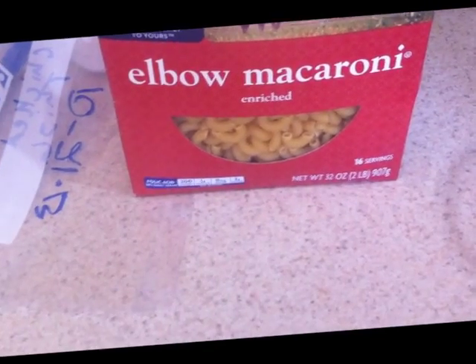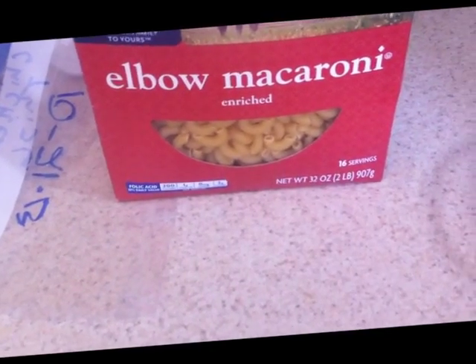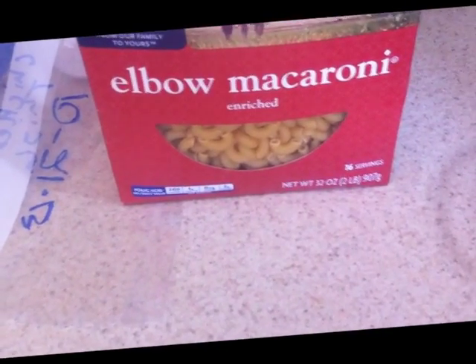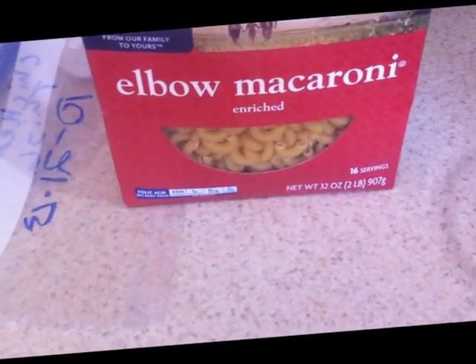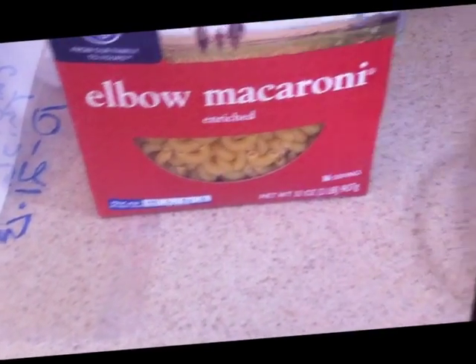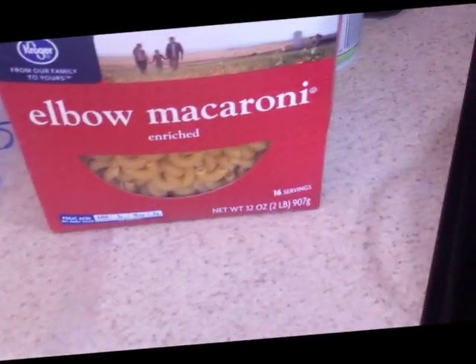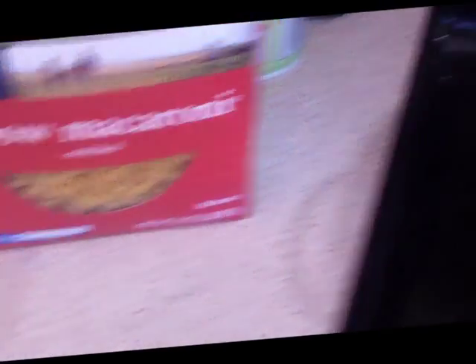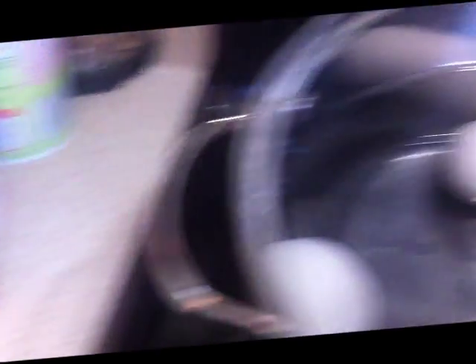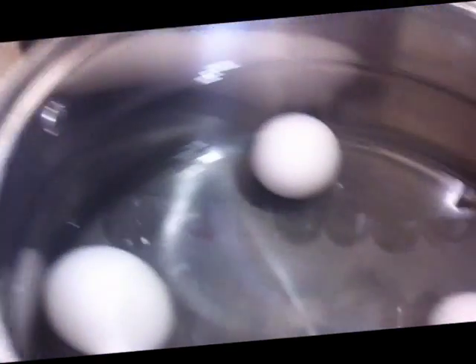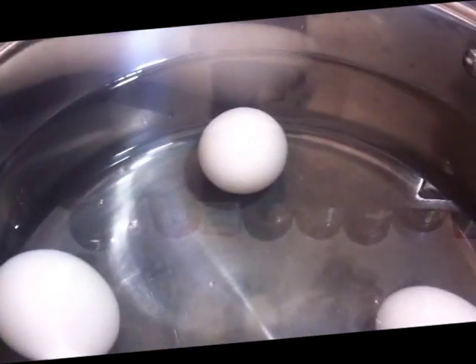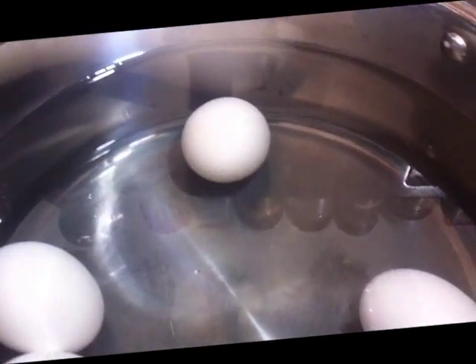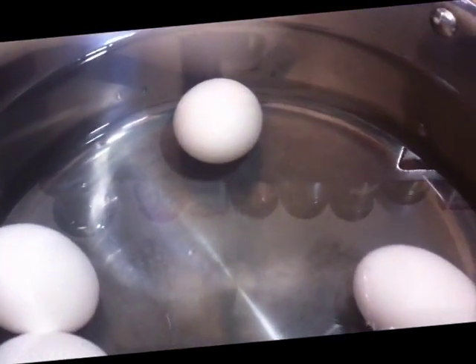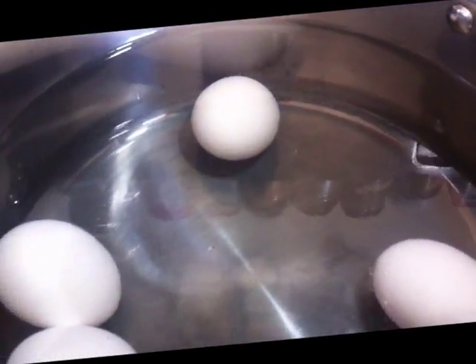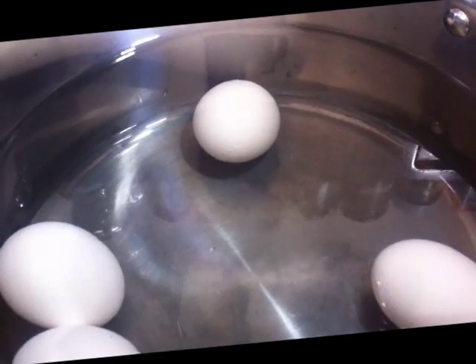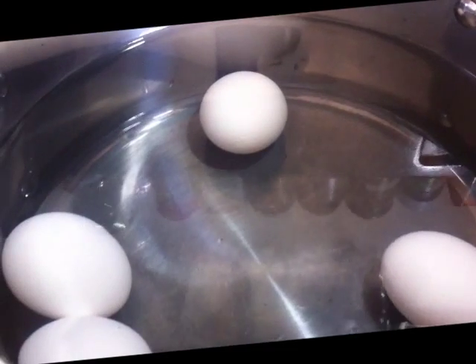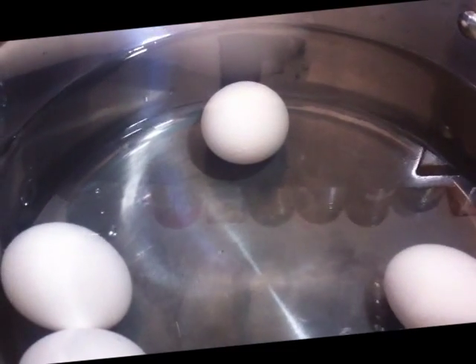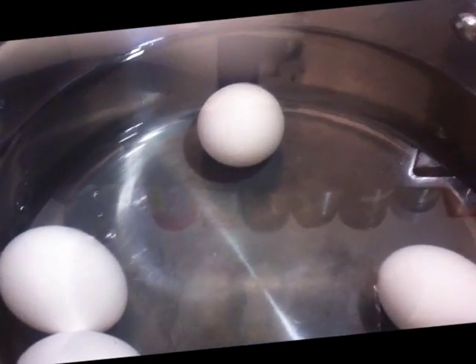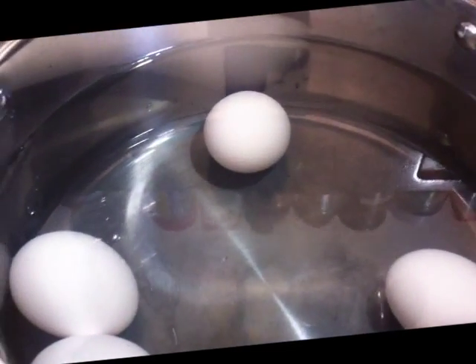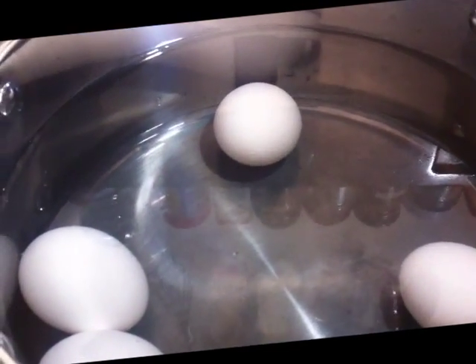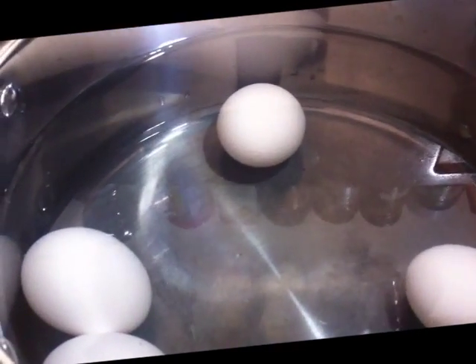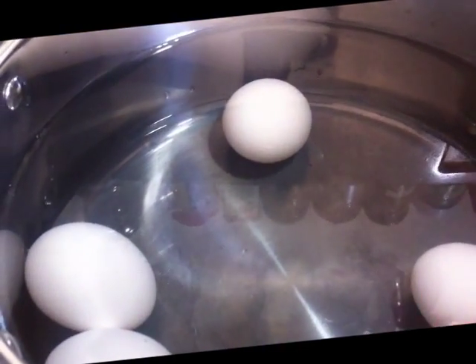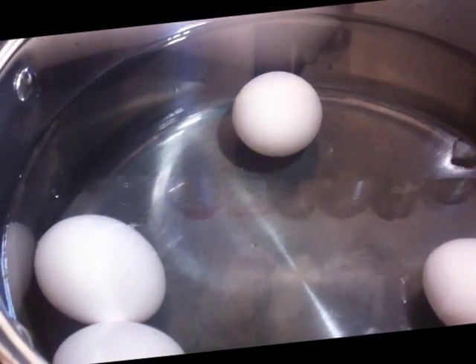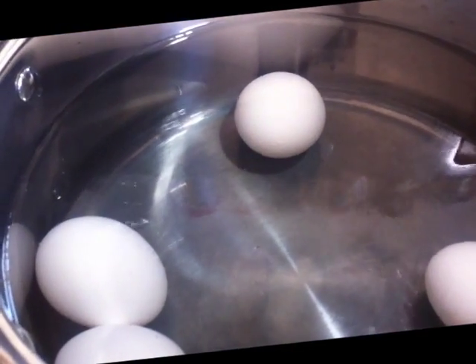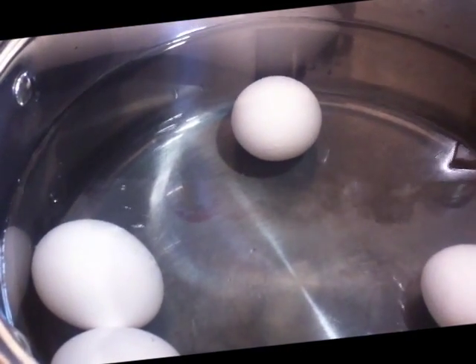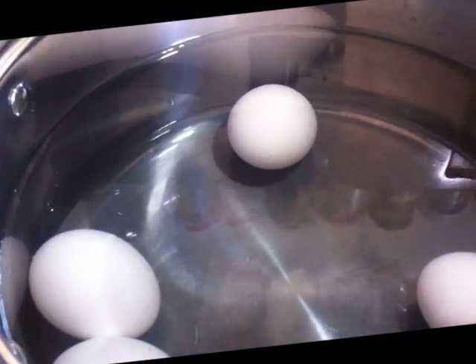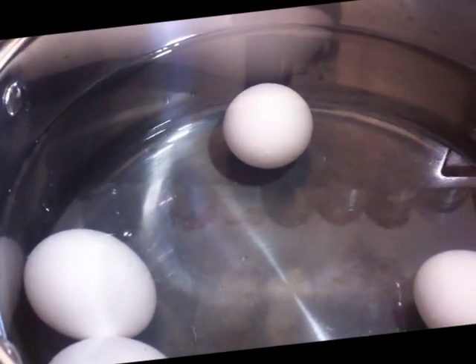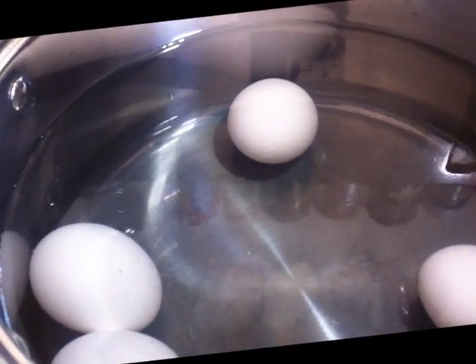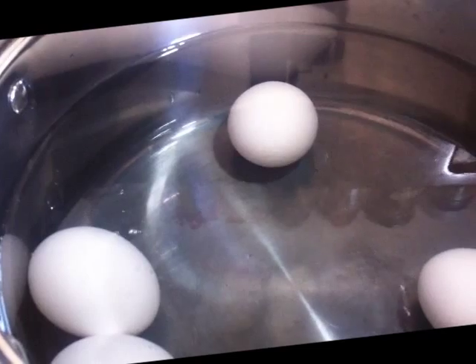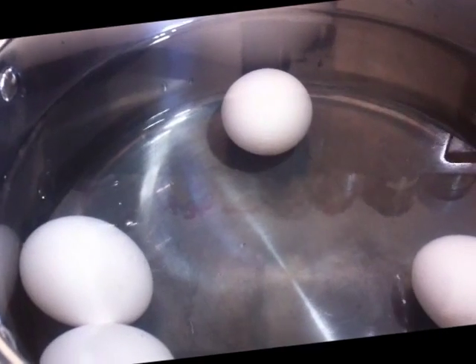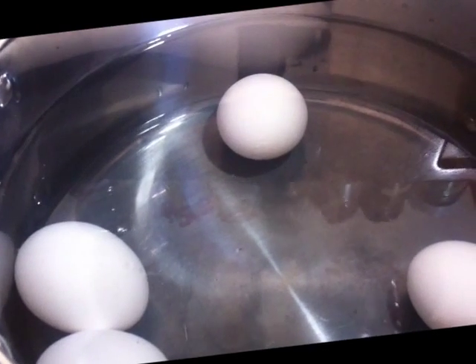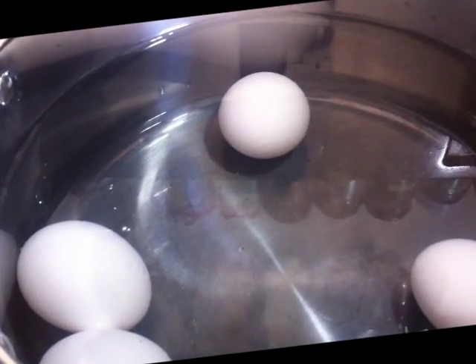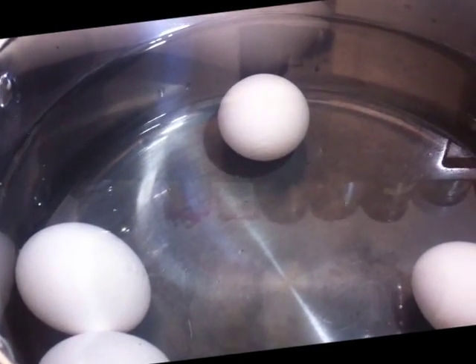In this case the pasta is going to be elbow macaroni. We're going to add the macaroni, put a lid on it, and then let it sit for 18 minutes.